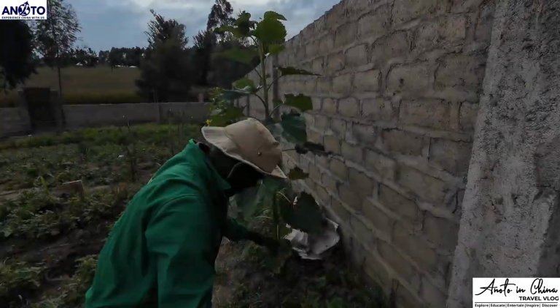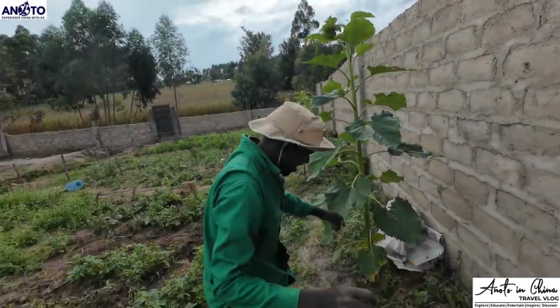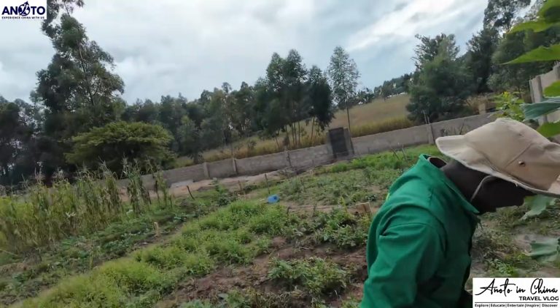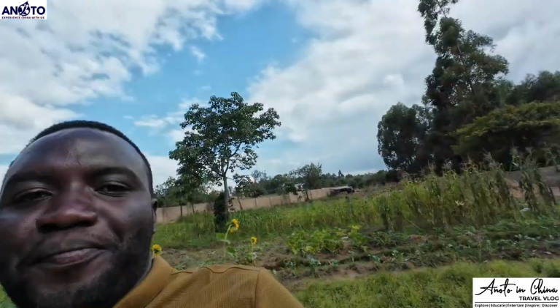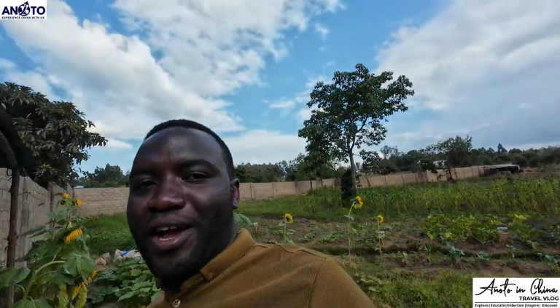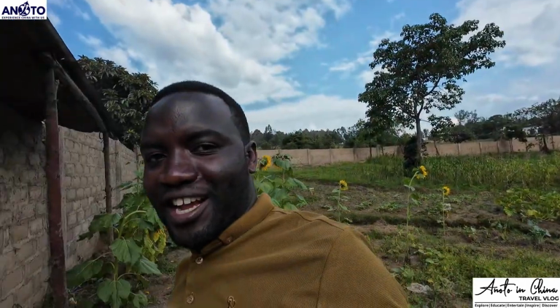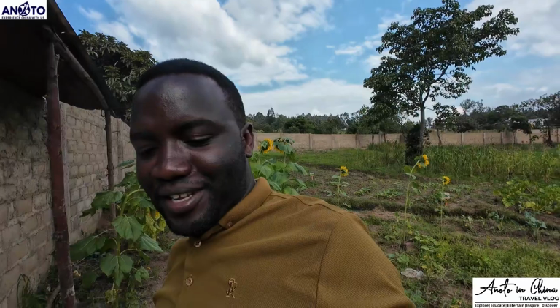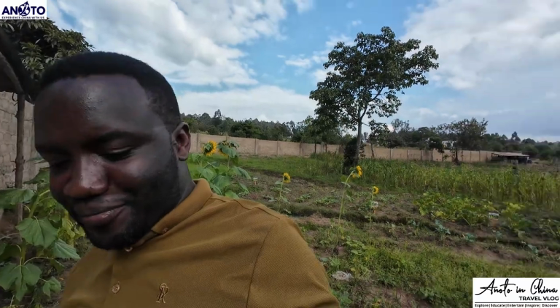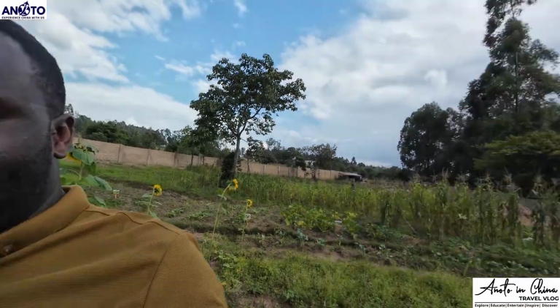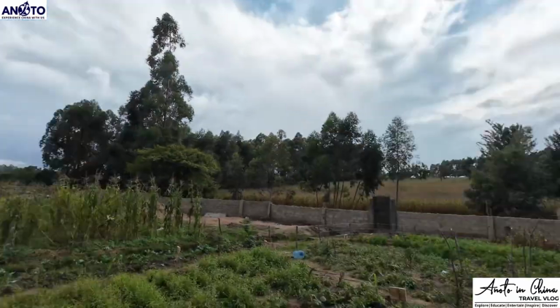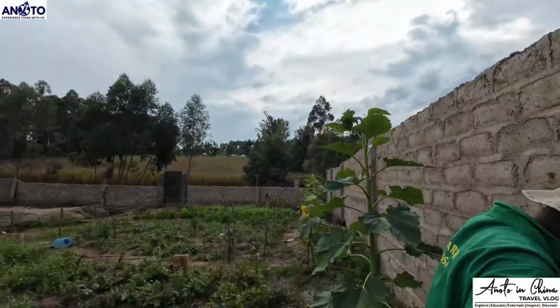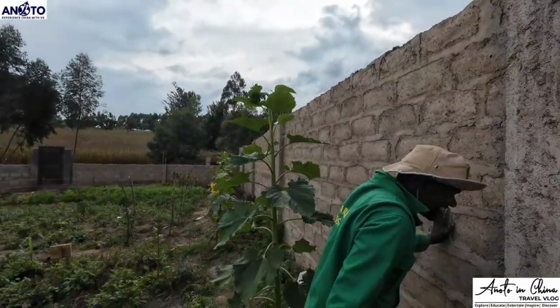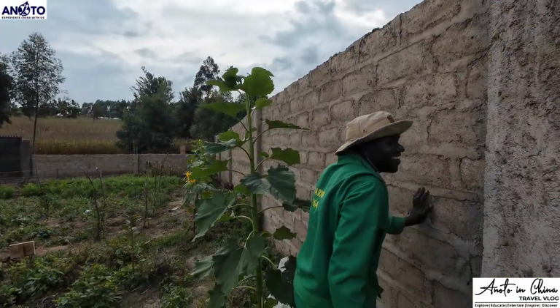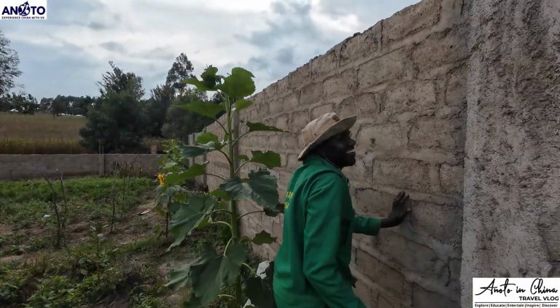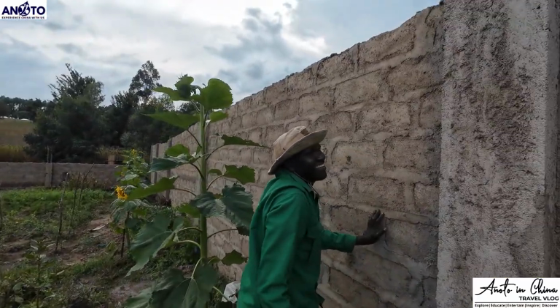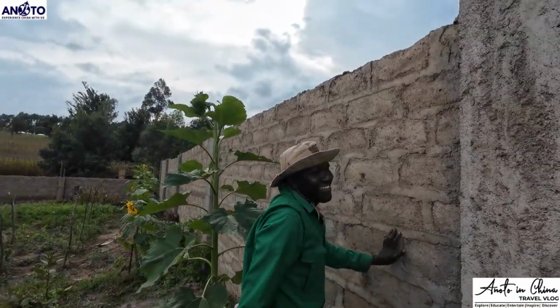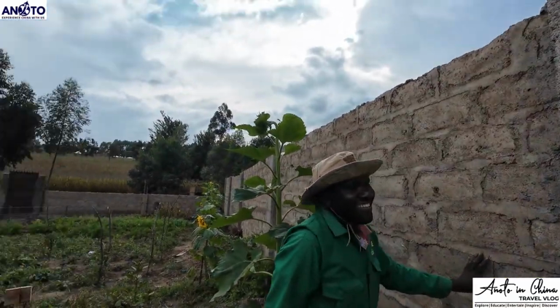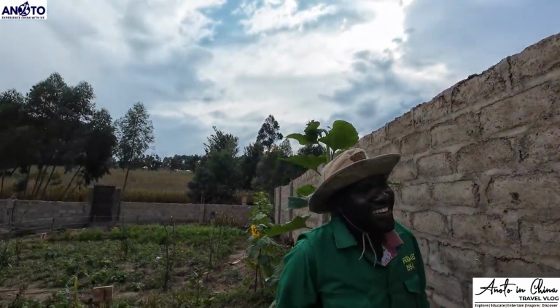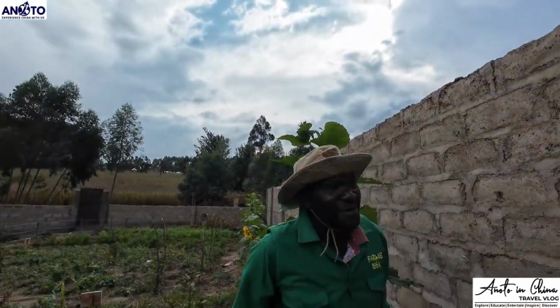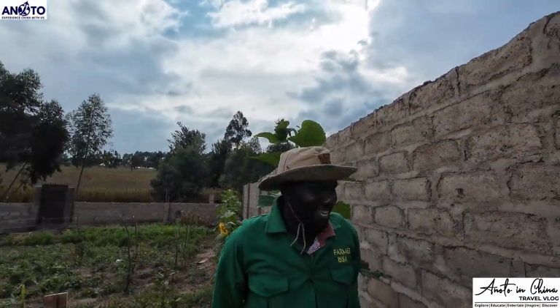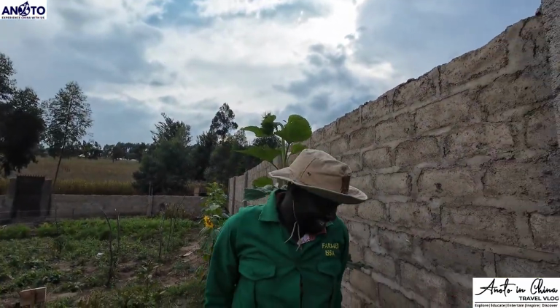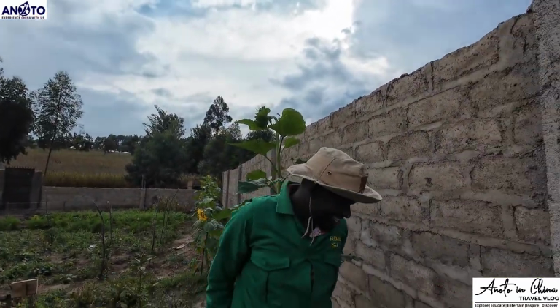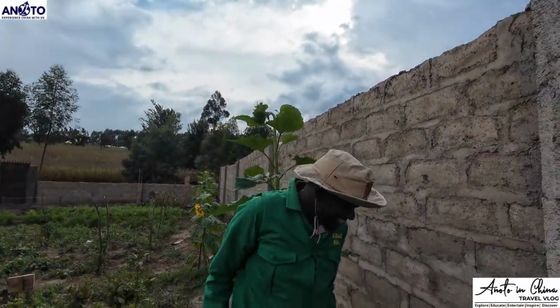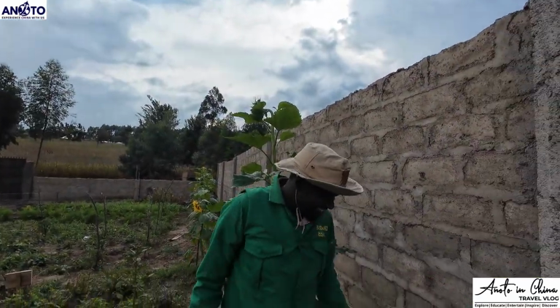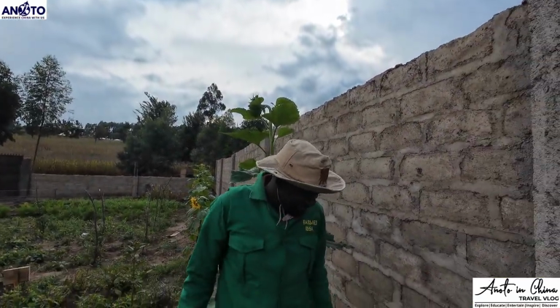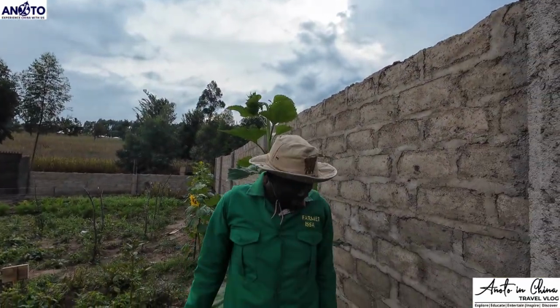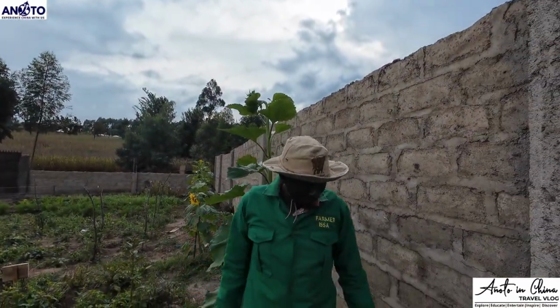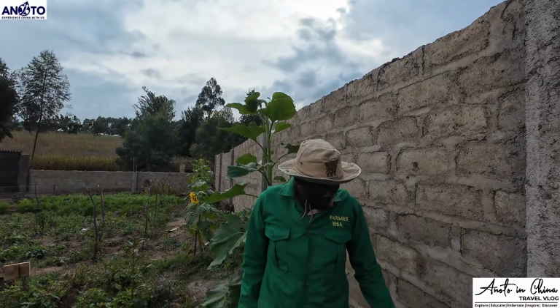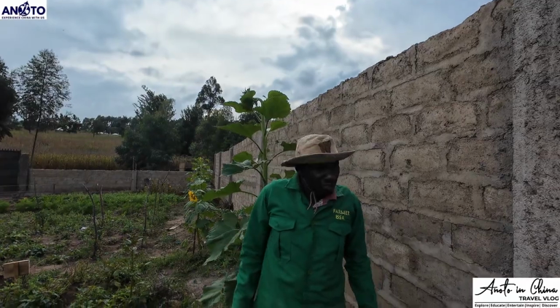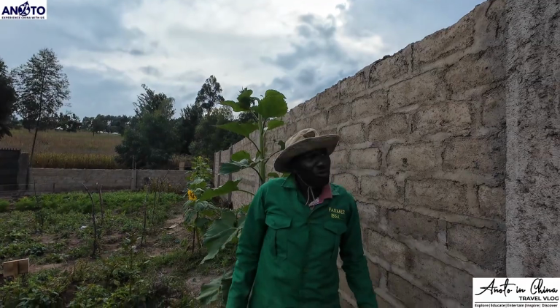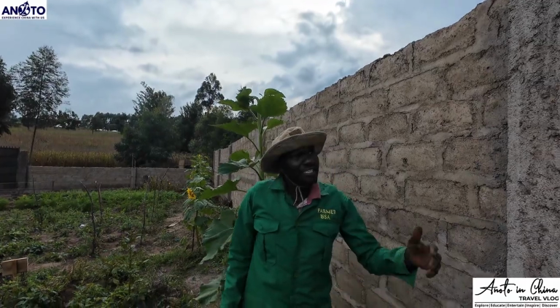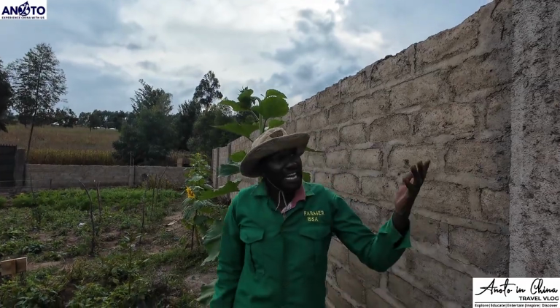In China we say 'Piao Liang' — it means beautiful. Piao Liang! Nice, it's done.